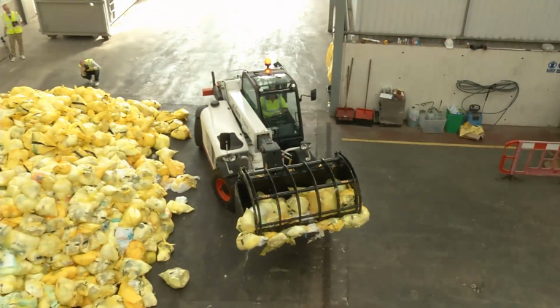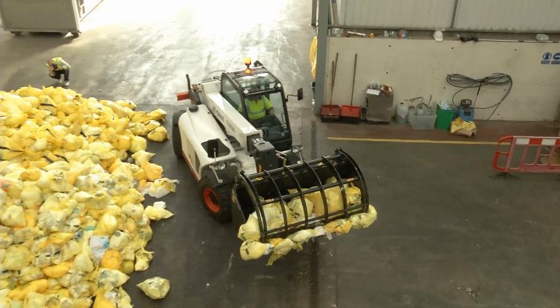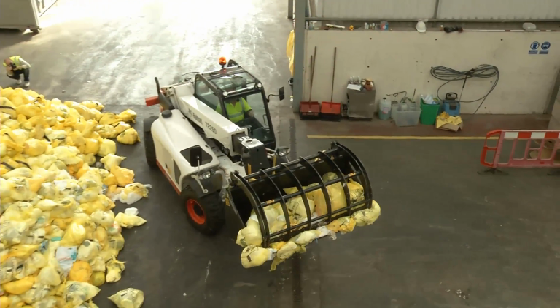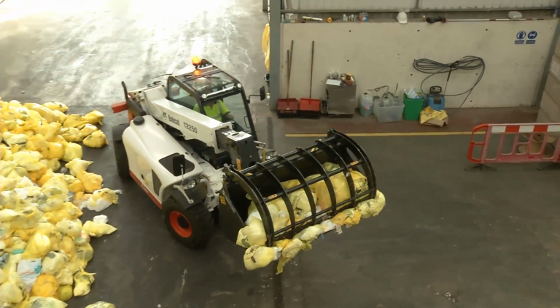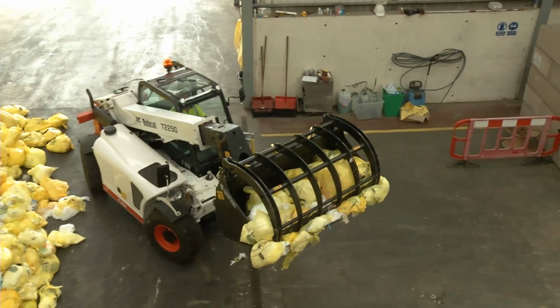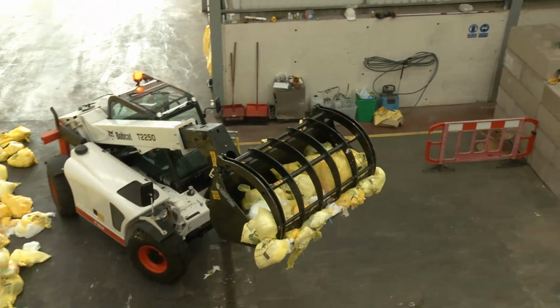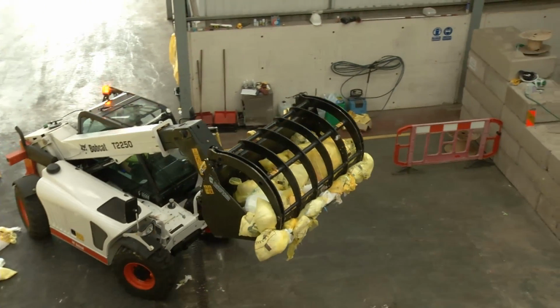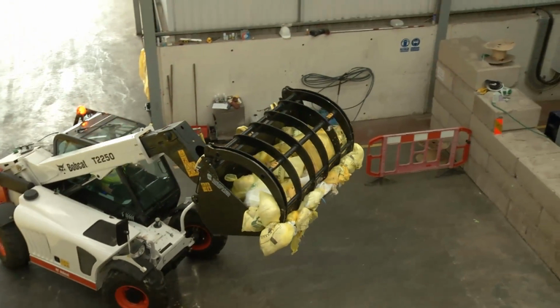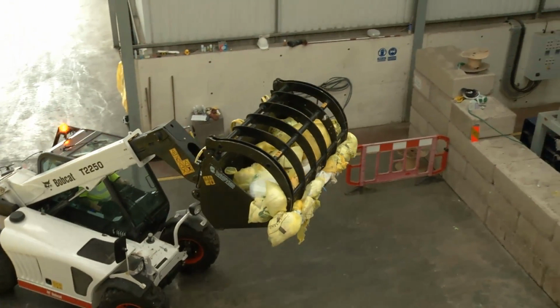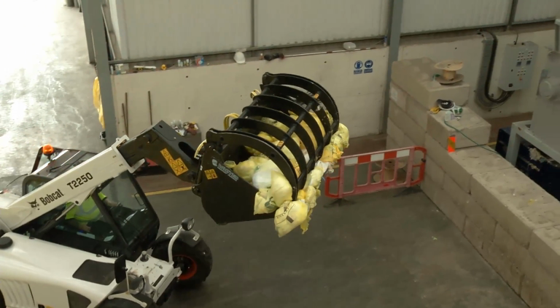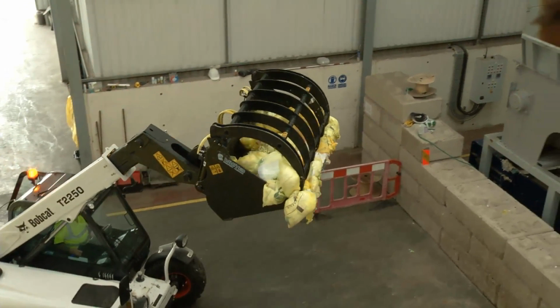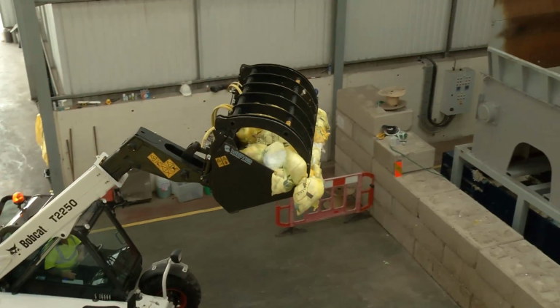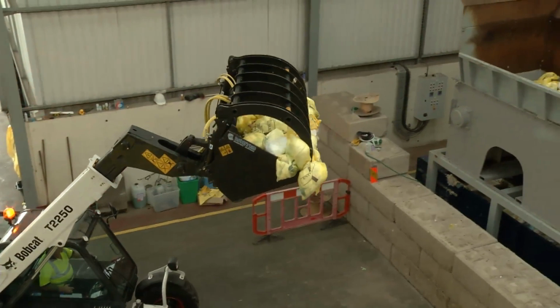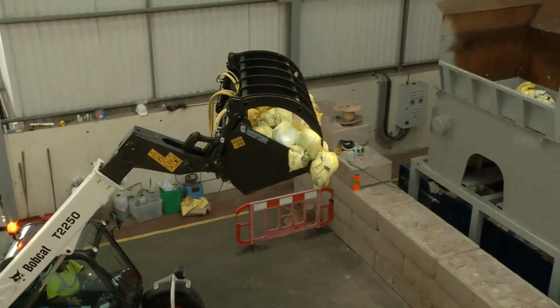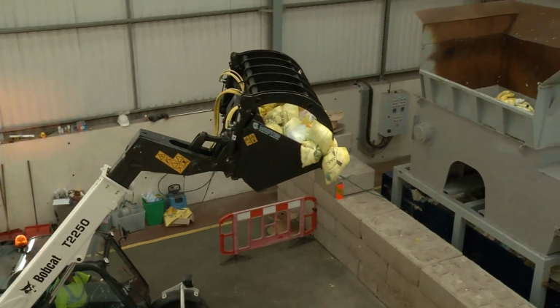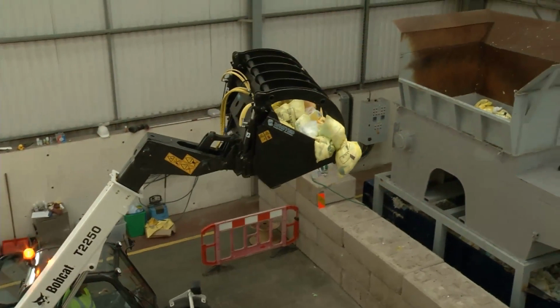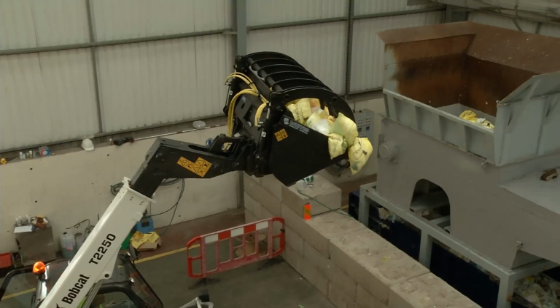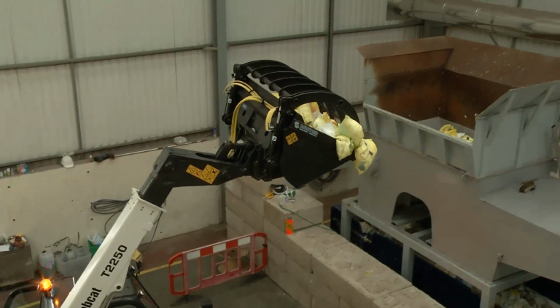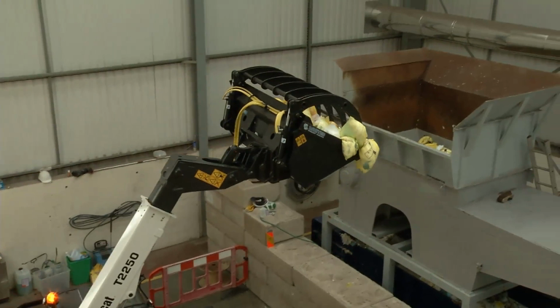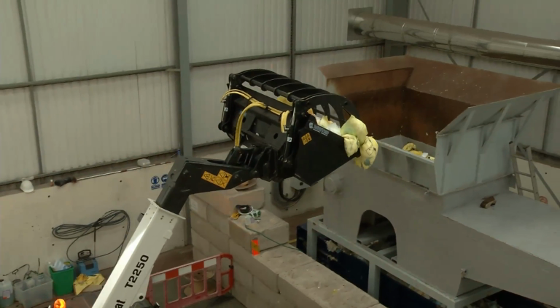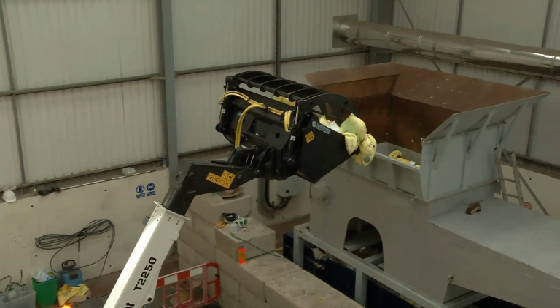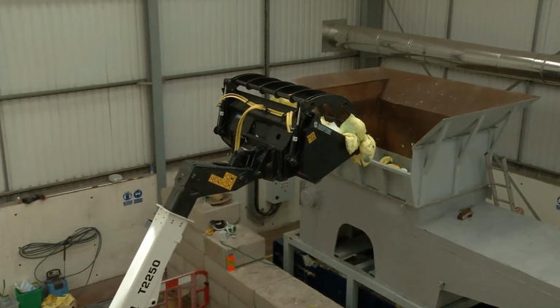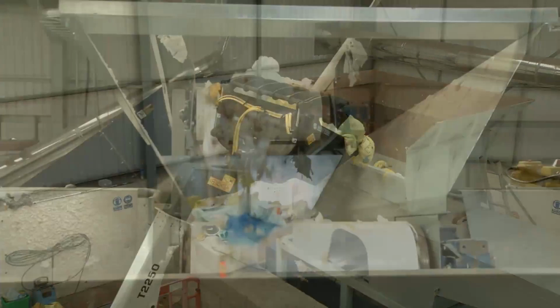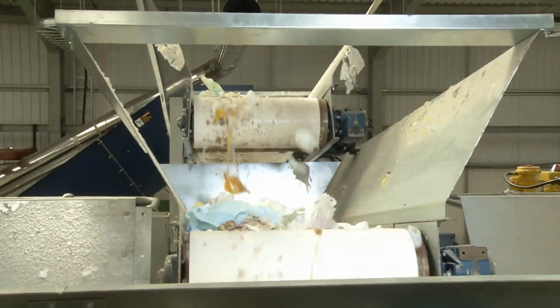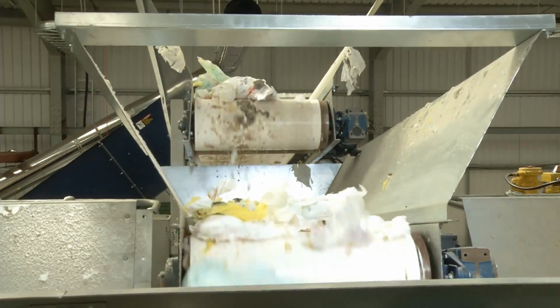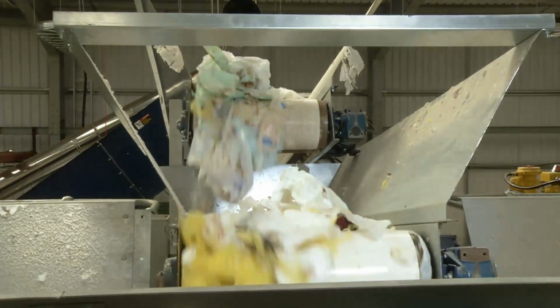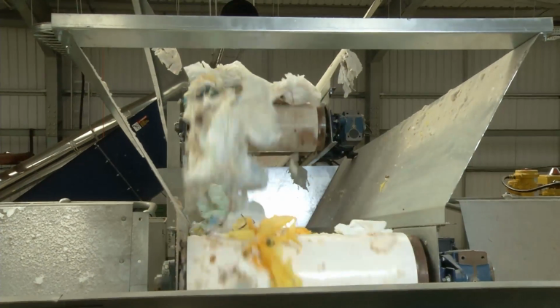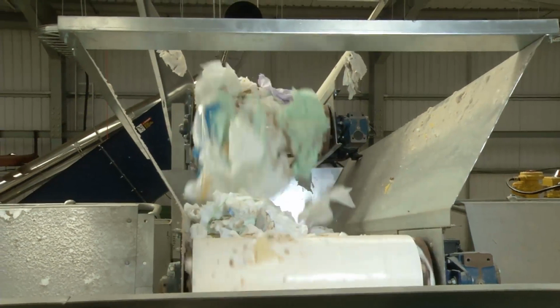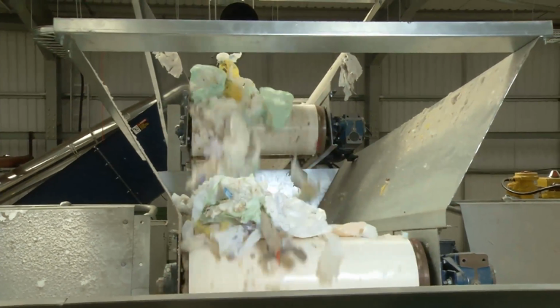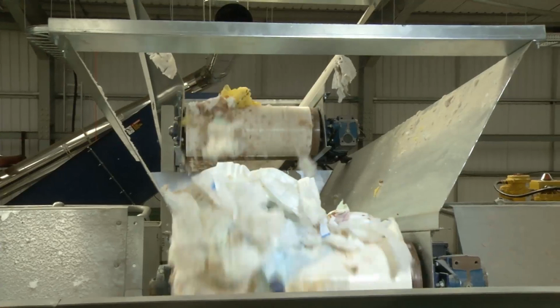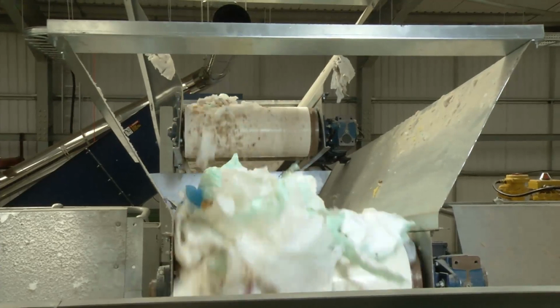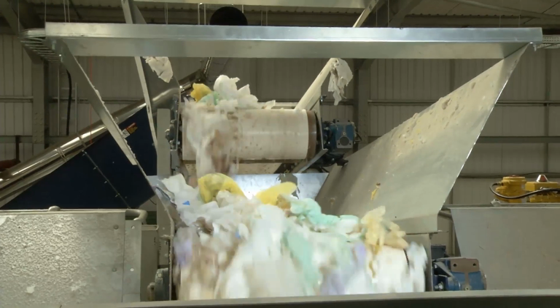NoWaste's recycling process offers three core benefits. It reclaims valuable, consistently high-quality plastics and fibres for recycling into new products. It diverts these absorbent hygiene wastes from landfill and incineration.